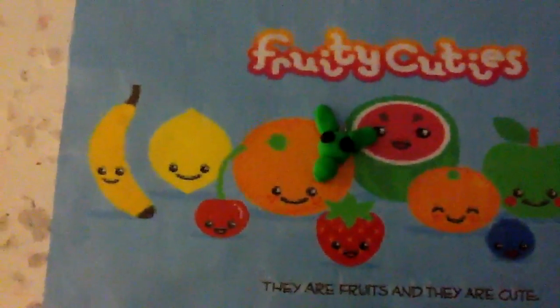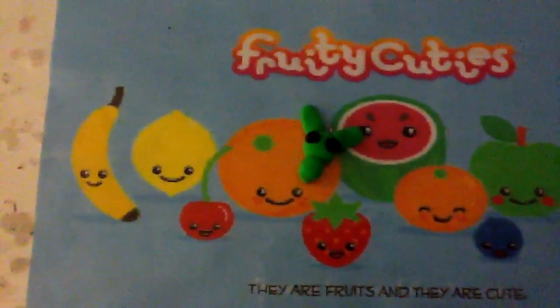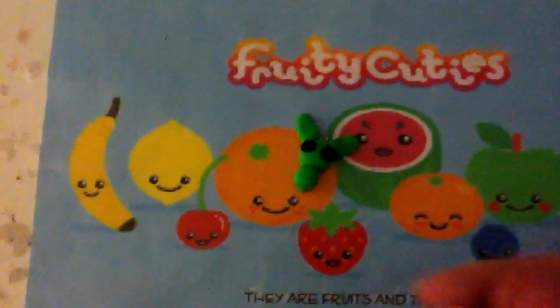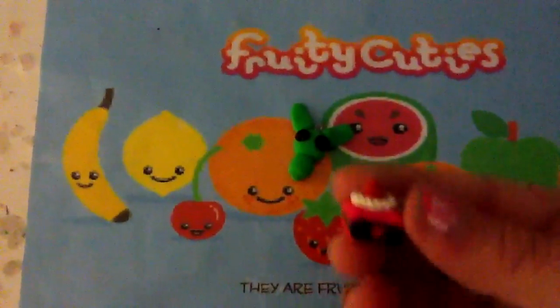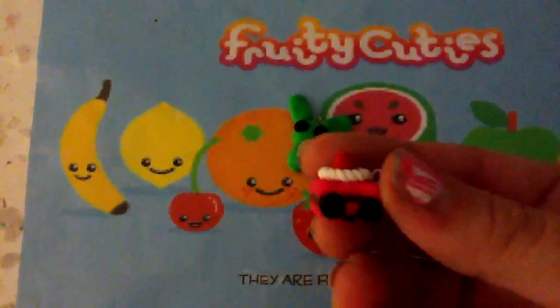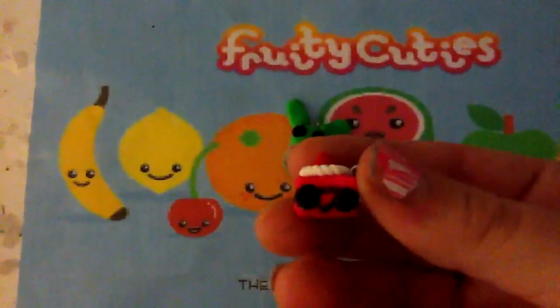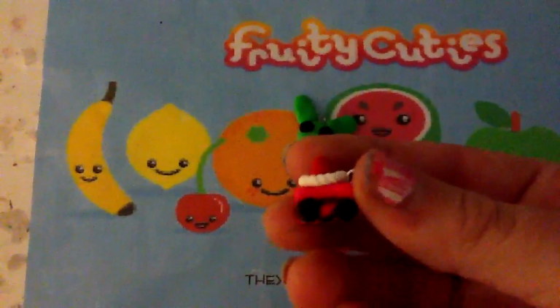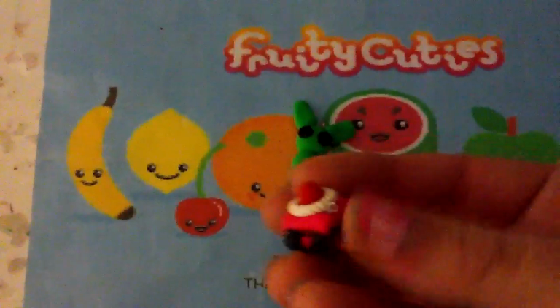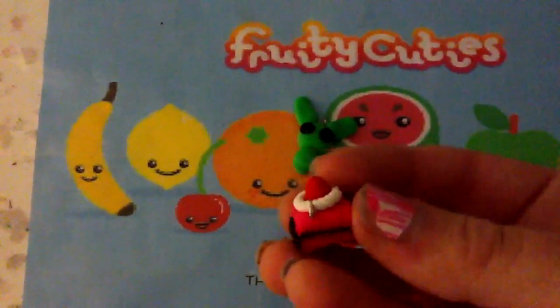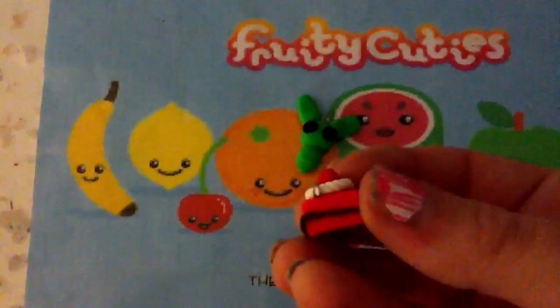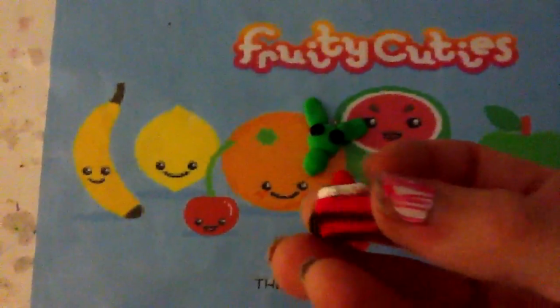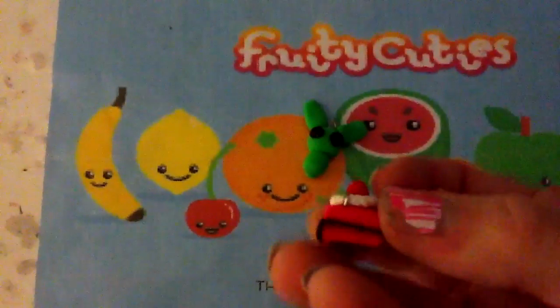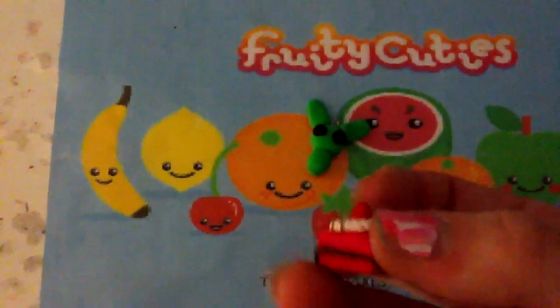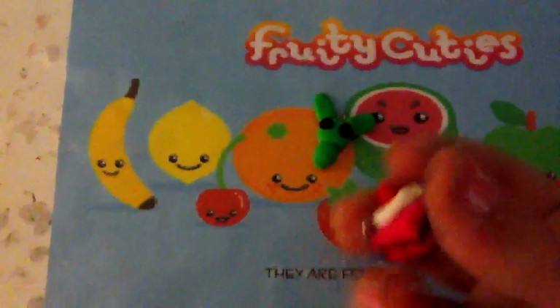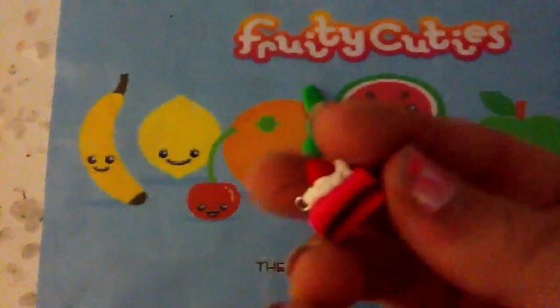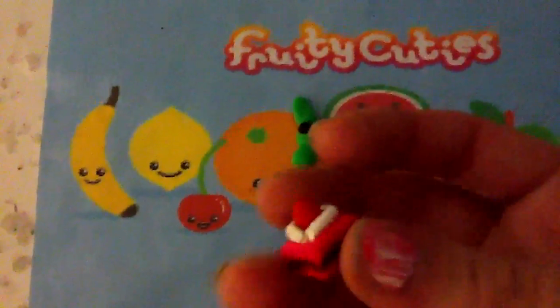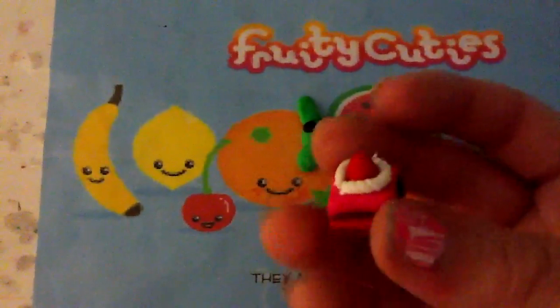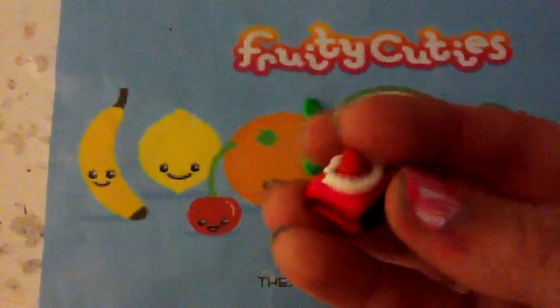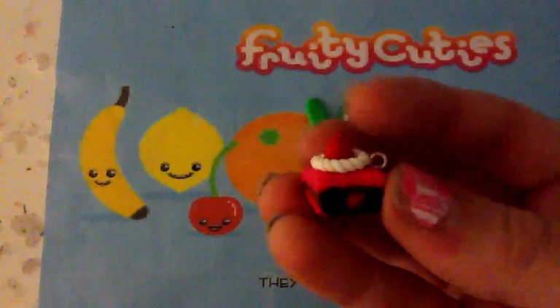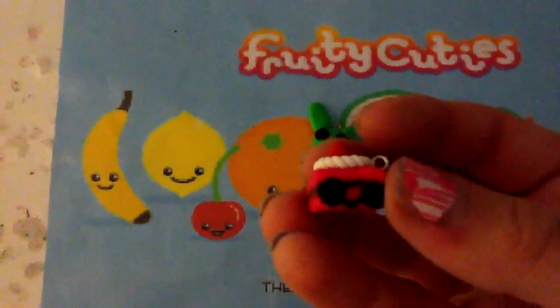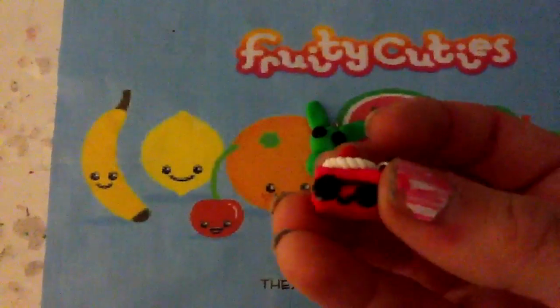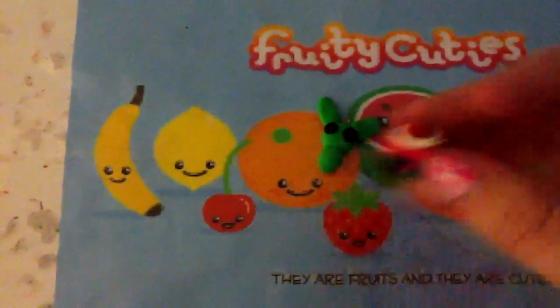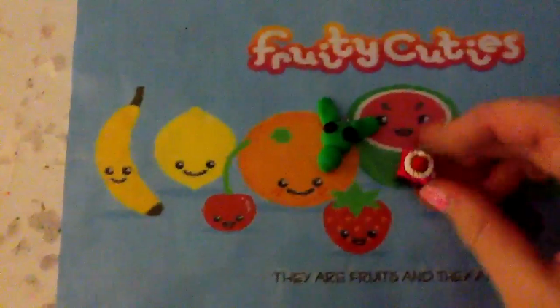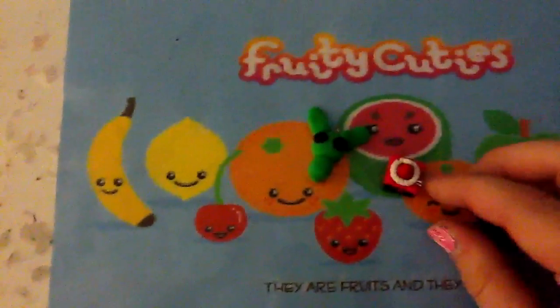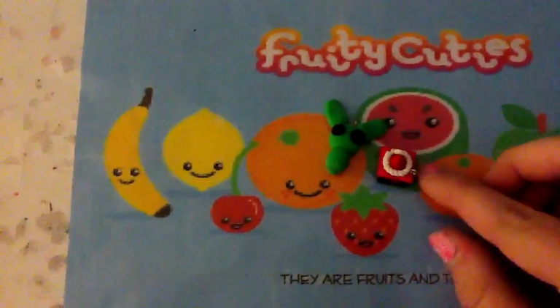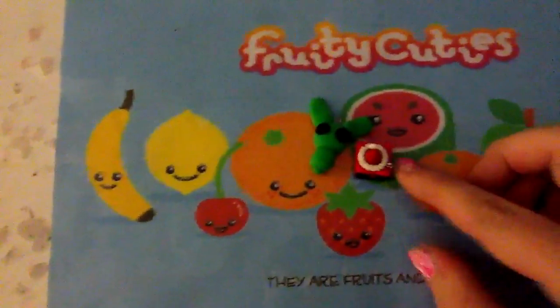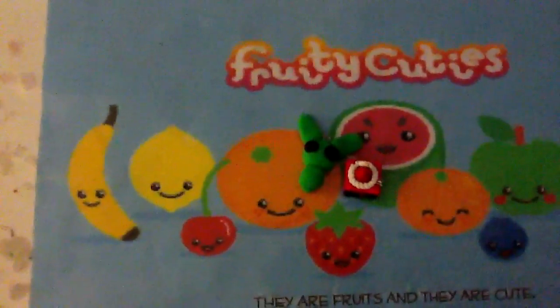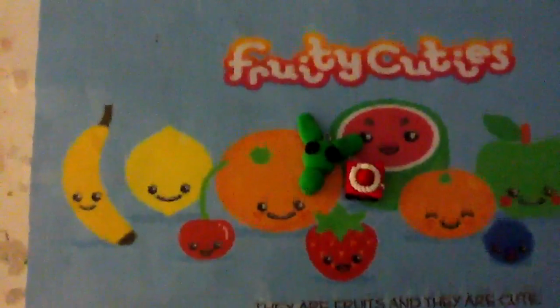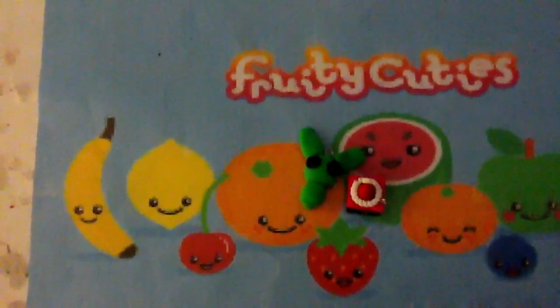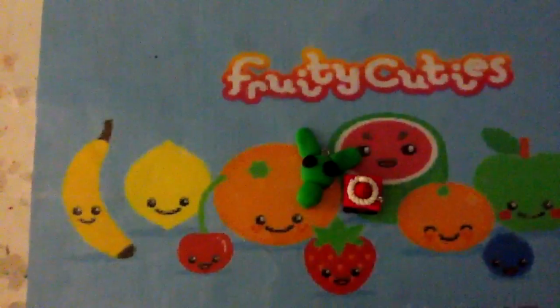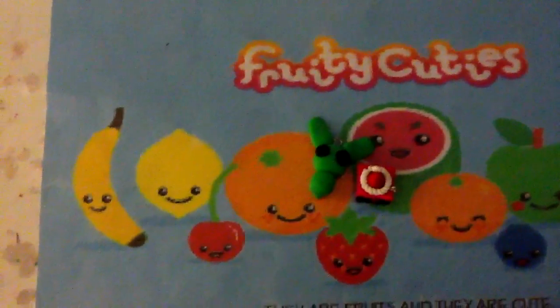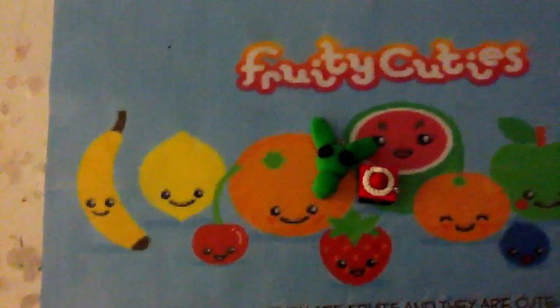And I have this cake. You can't really tell, but it's pink and brown. Sorry, the quality is like terrible. And the faces are all made out of clay on mostly all of these.